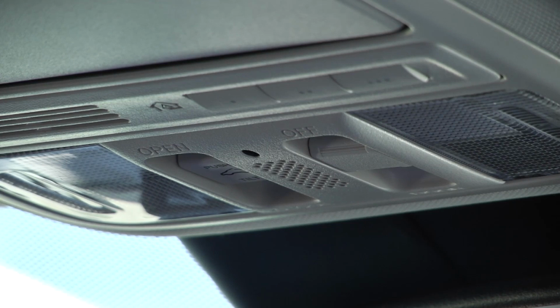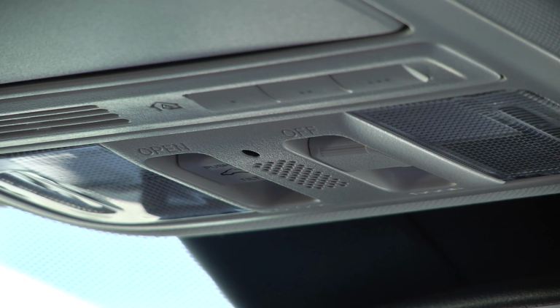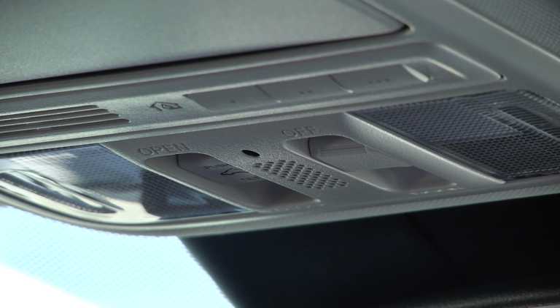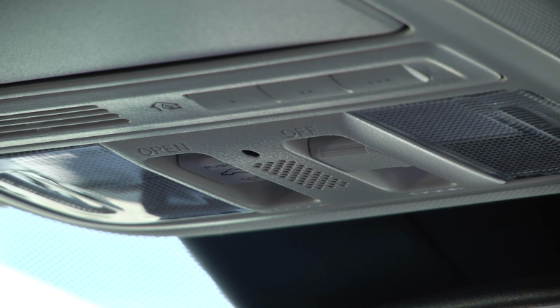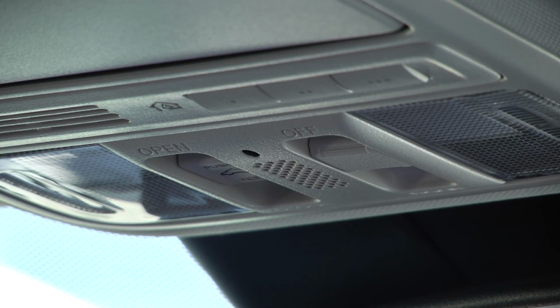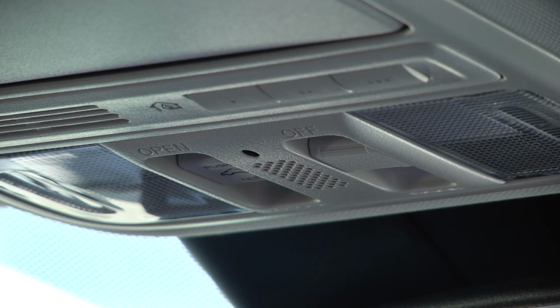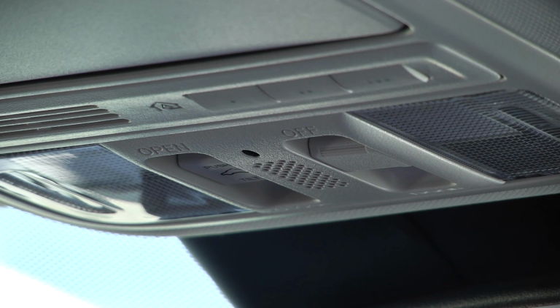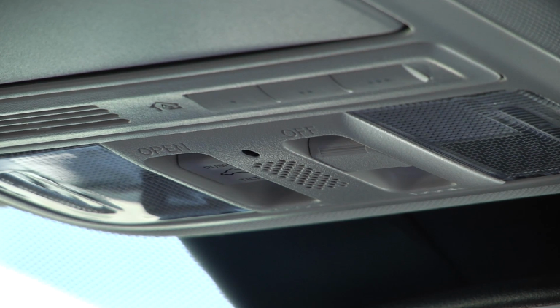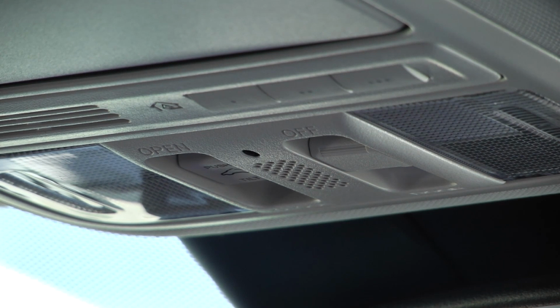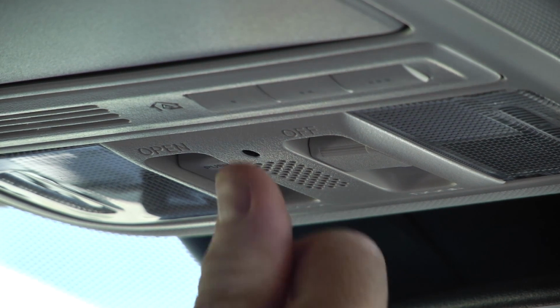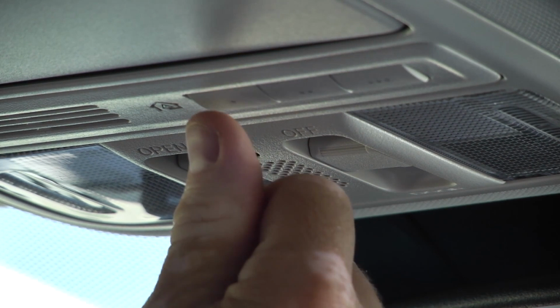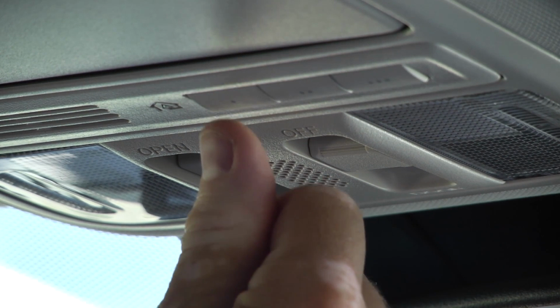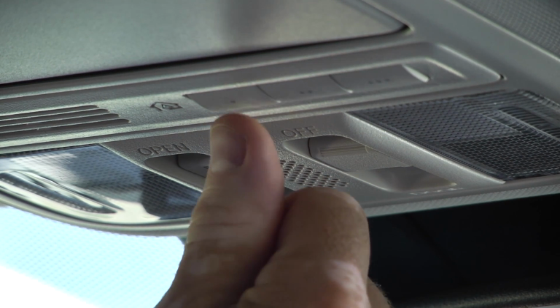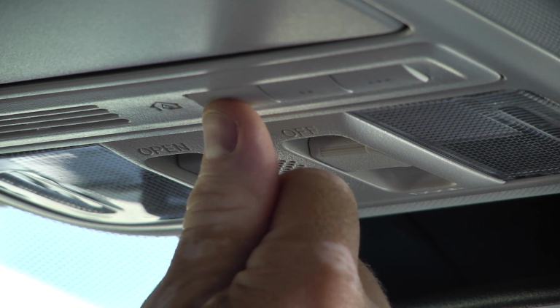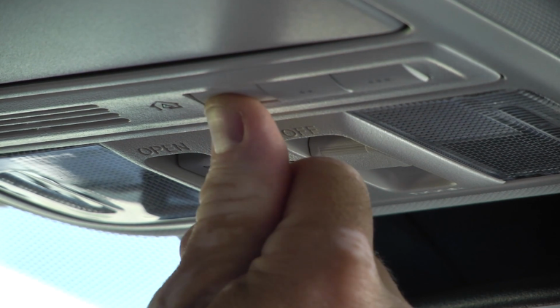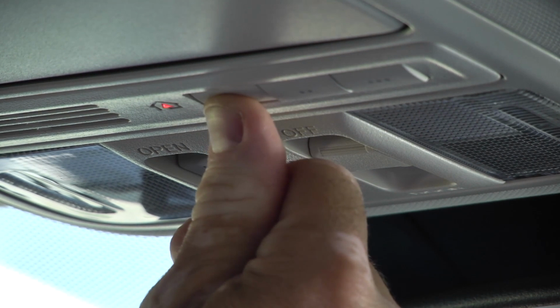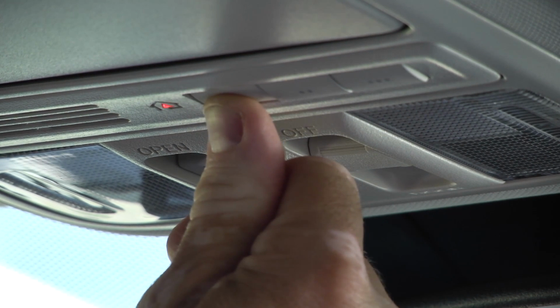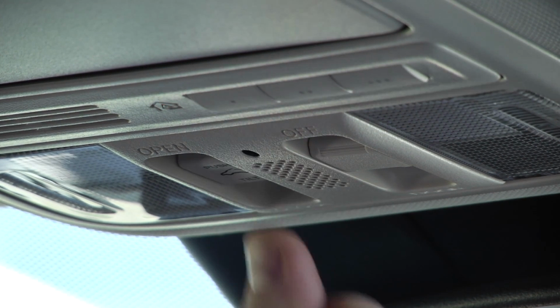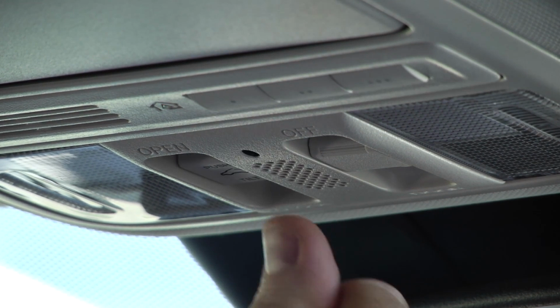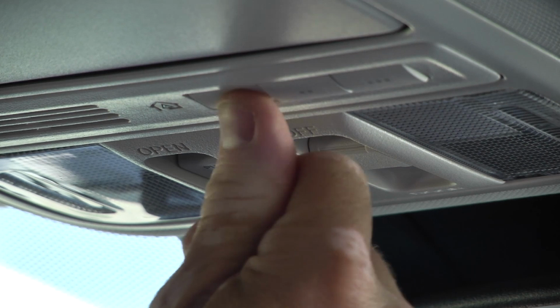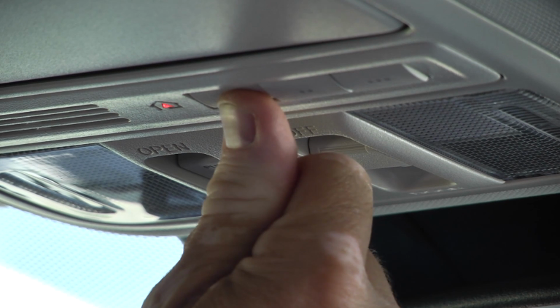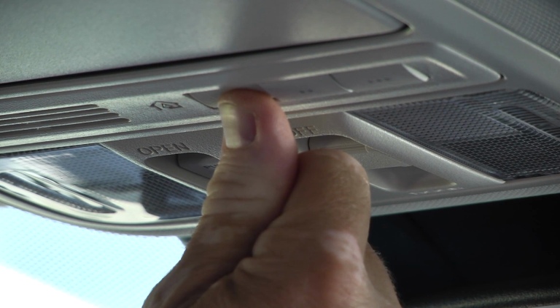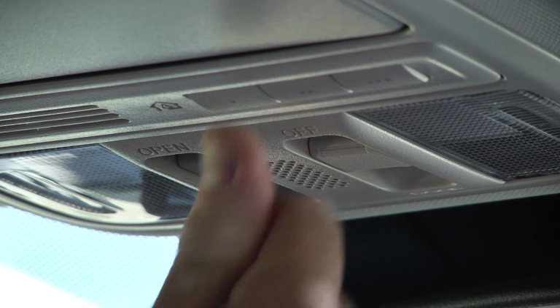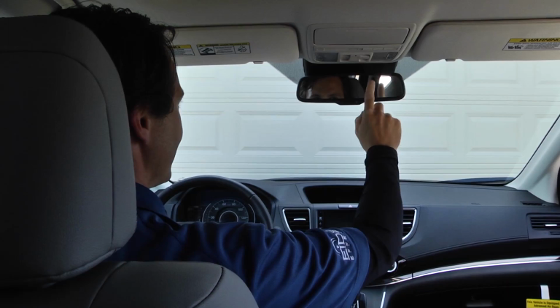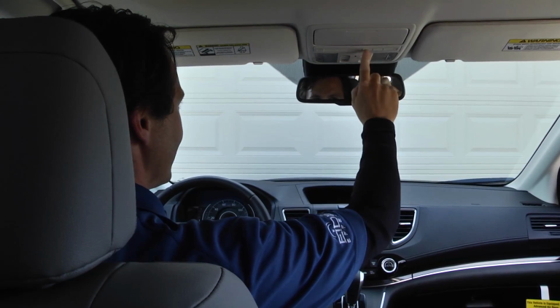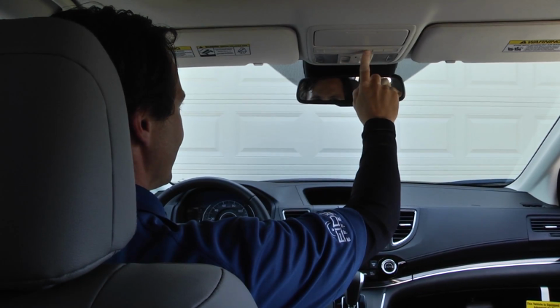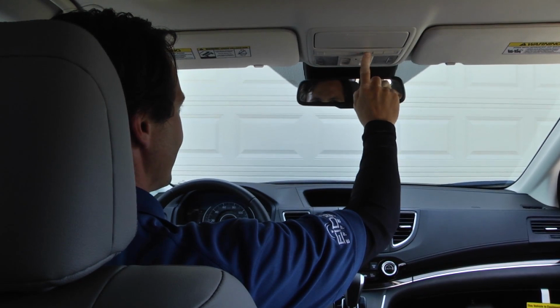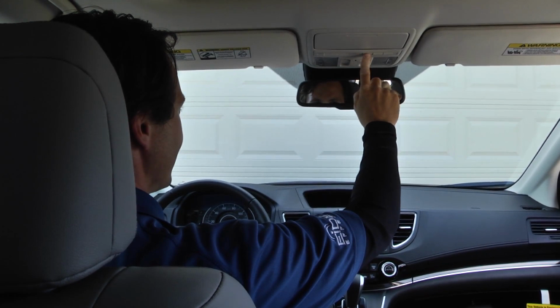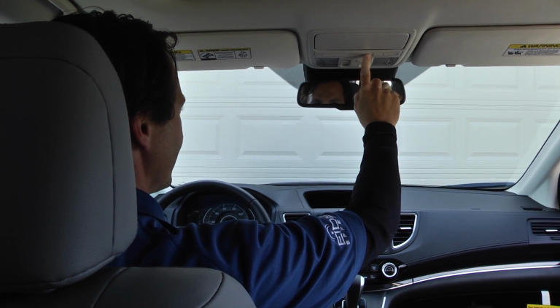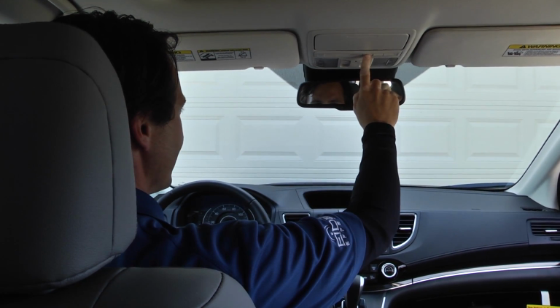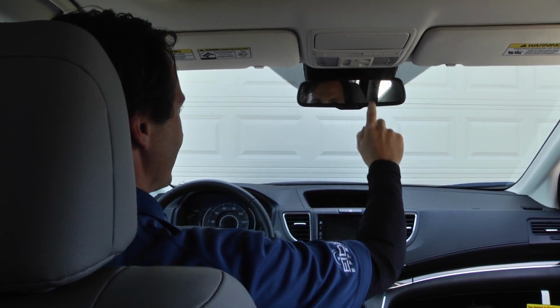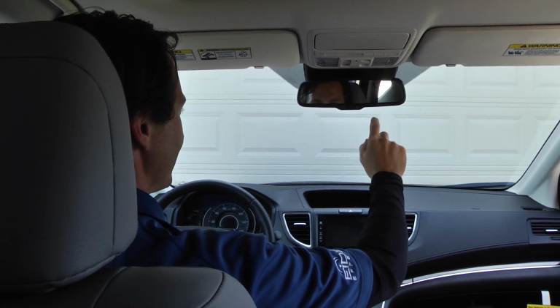In step three we're just going to press the programmed button three times for one second each — one, two, and you press it the third time and the door will open.